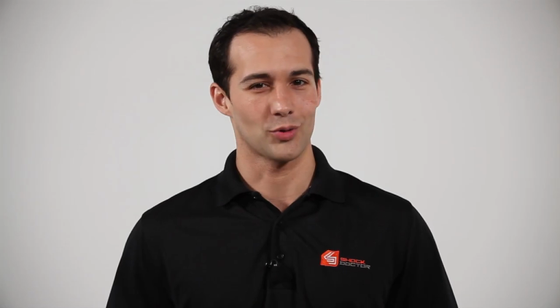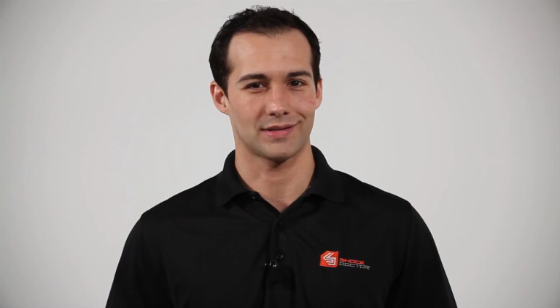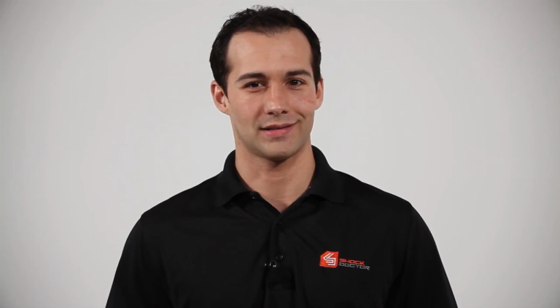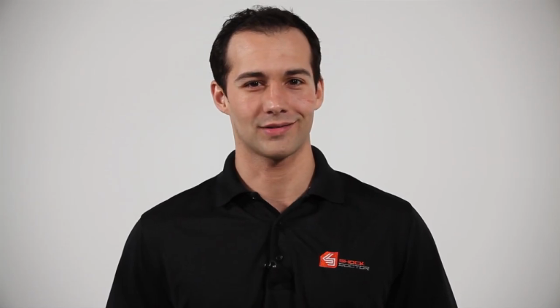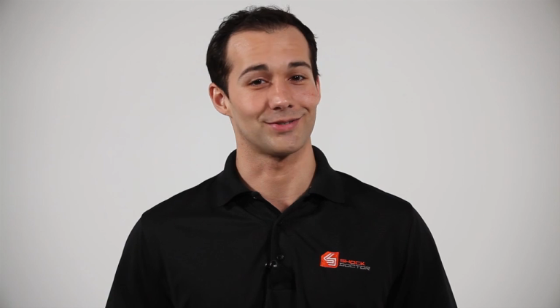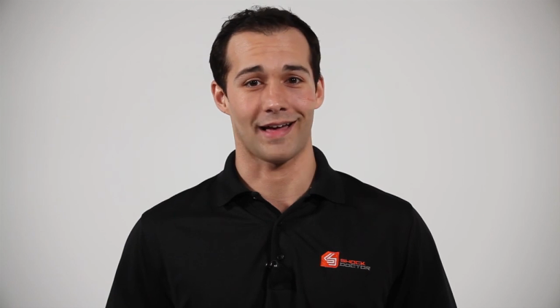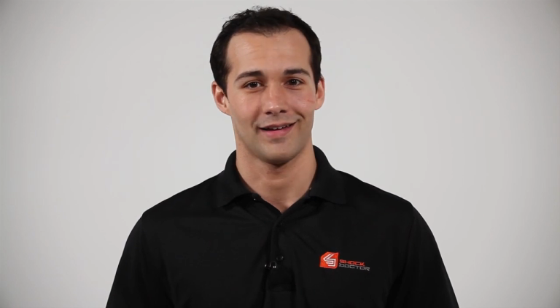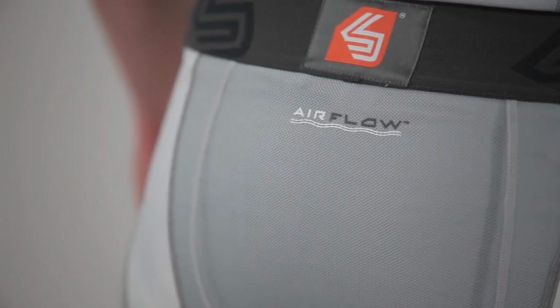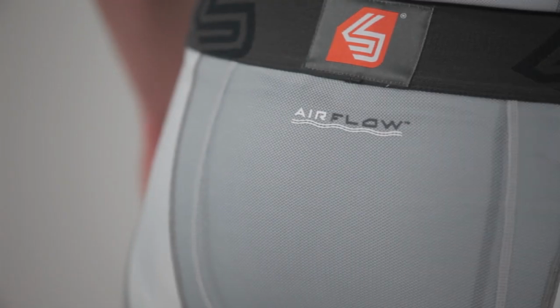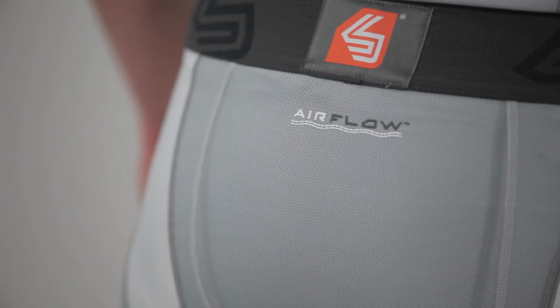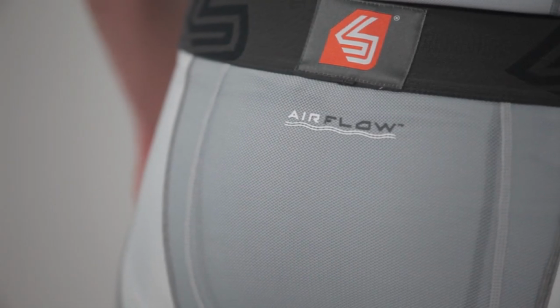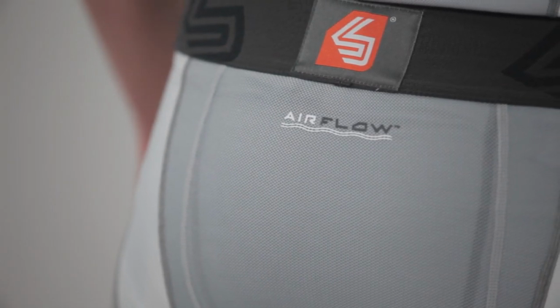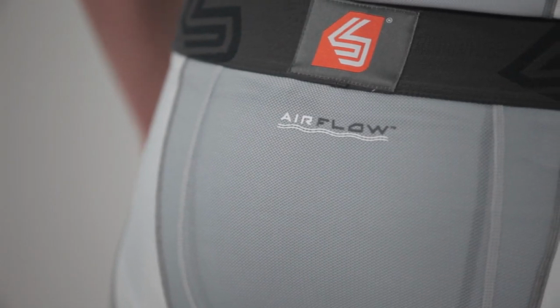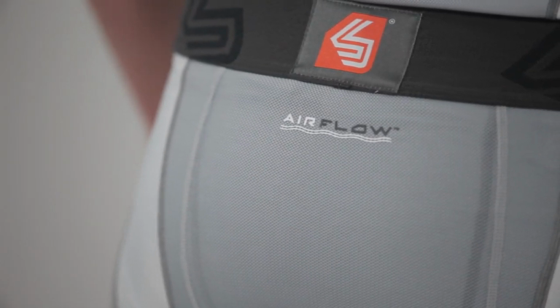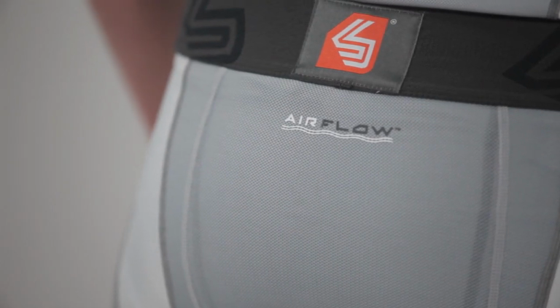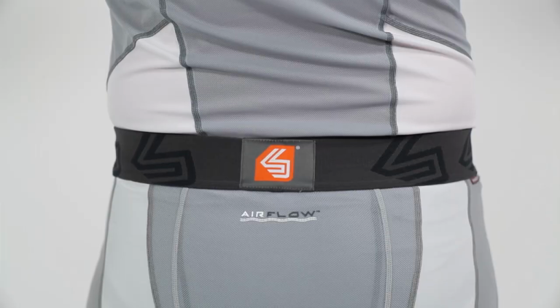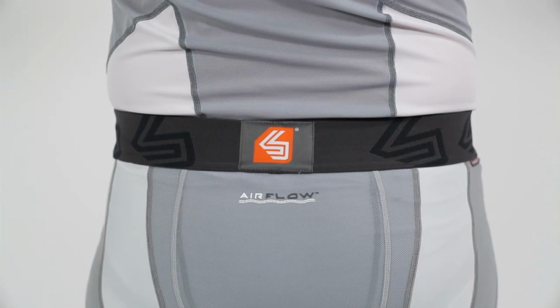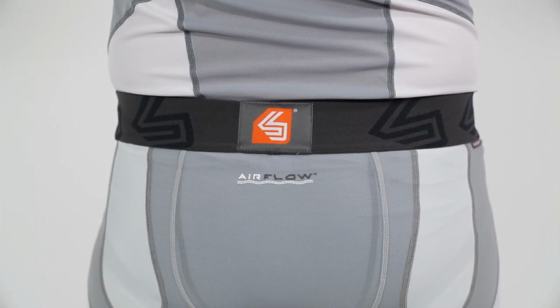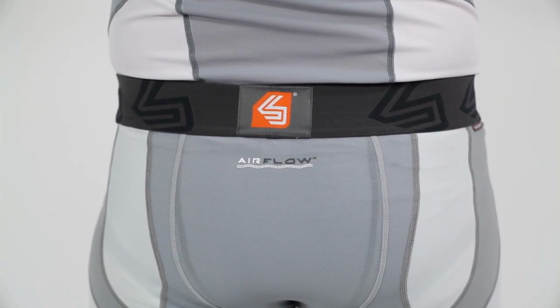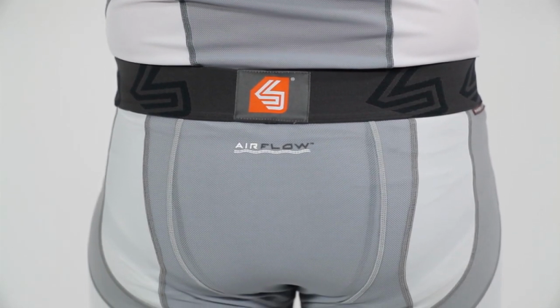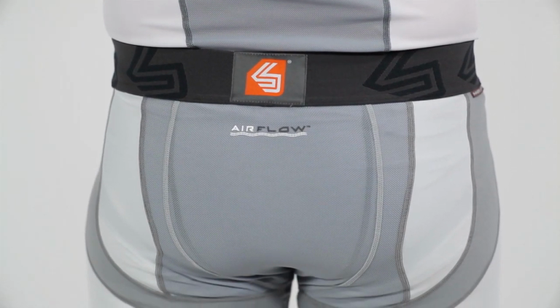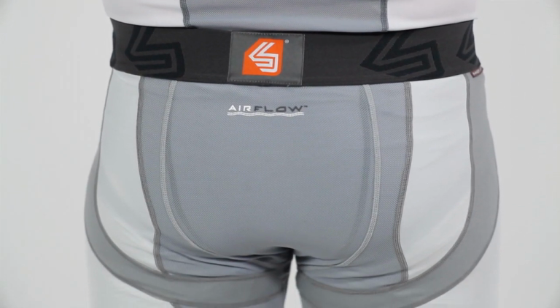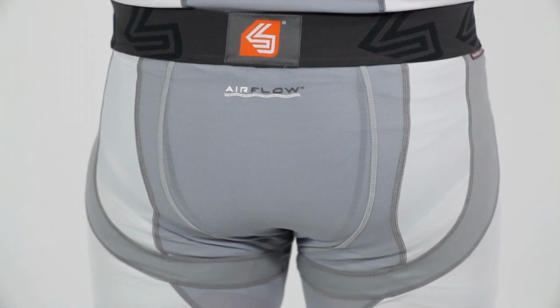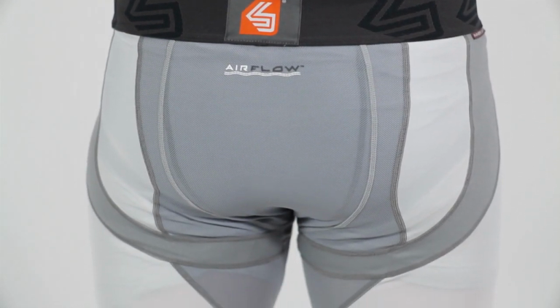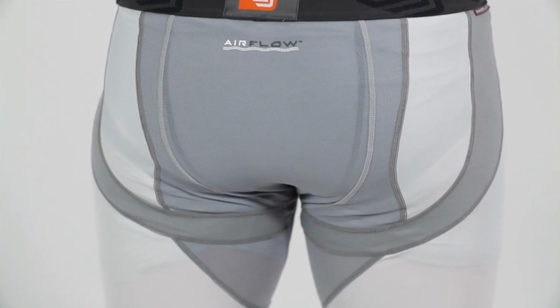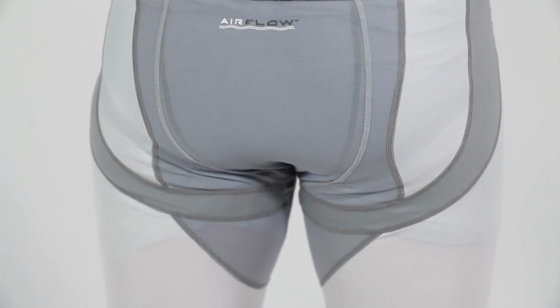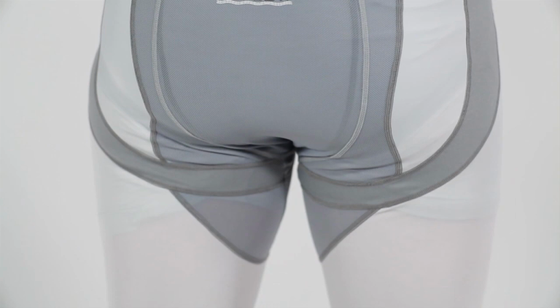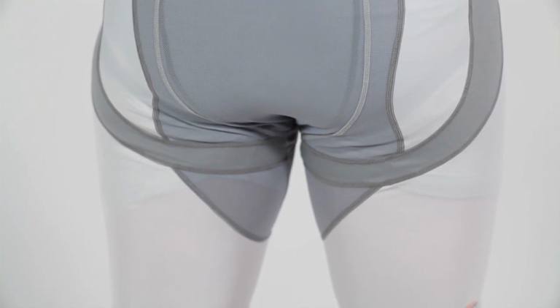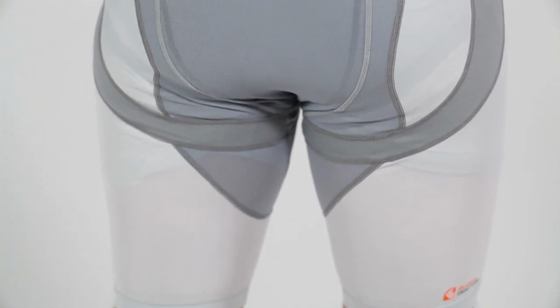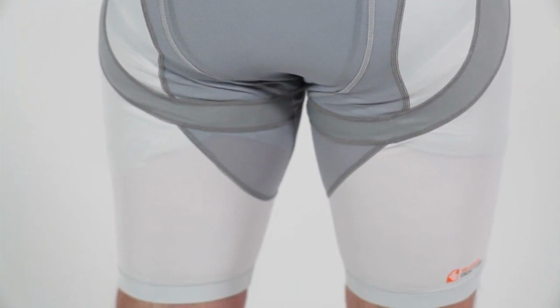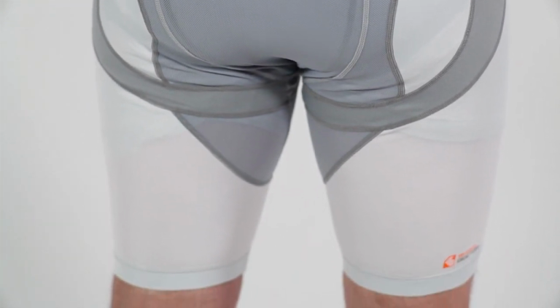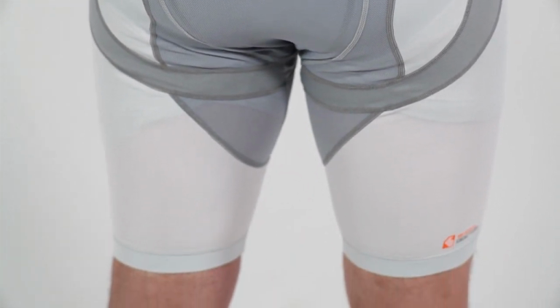Motion 360 technology does just that. Highly elastic and fully breathable with airflow four-way stretch mesh zones, it gives you, the athlete, a full 360 degrees of unrestricted torsional motion that allows for maximum efficiency and comfort.